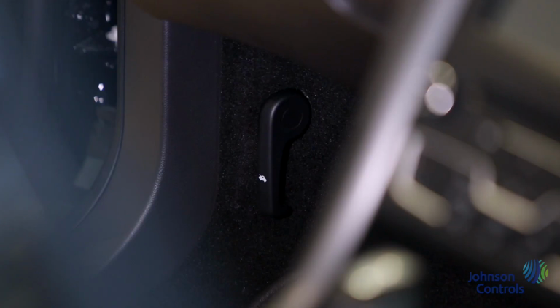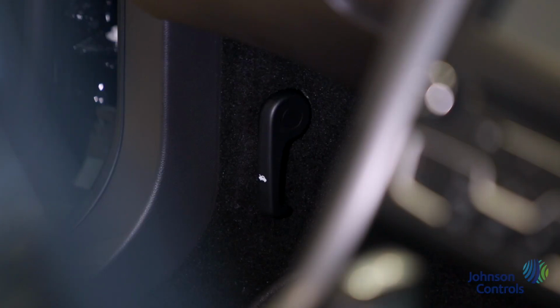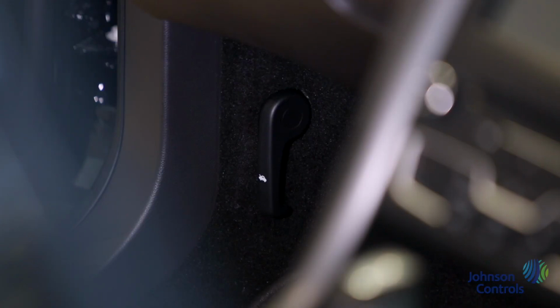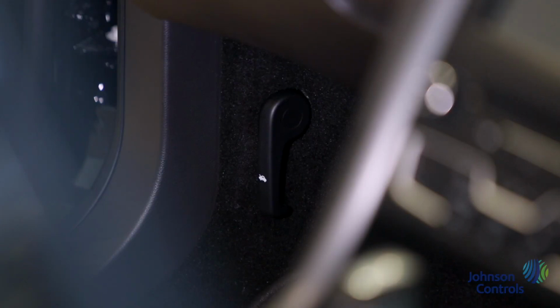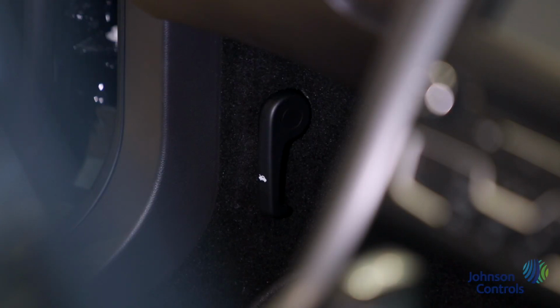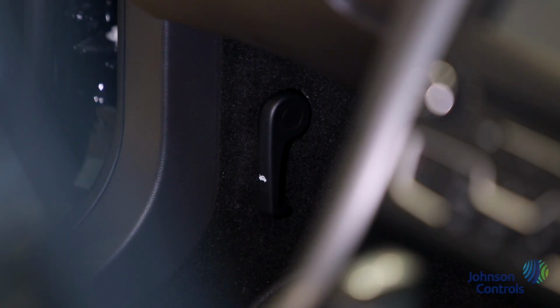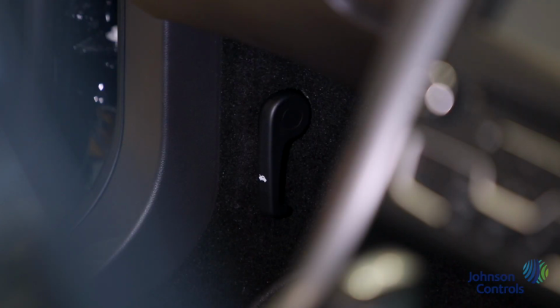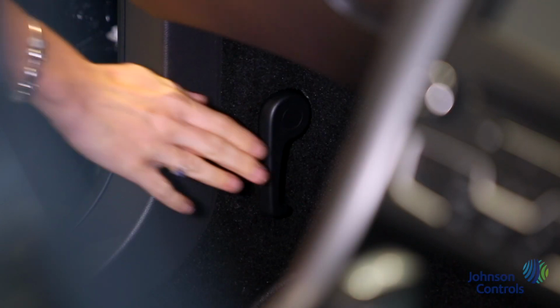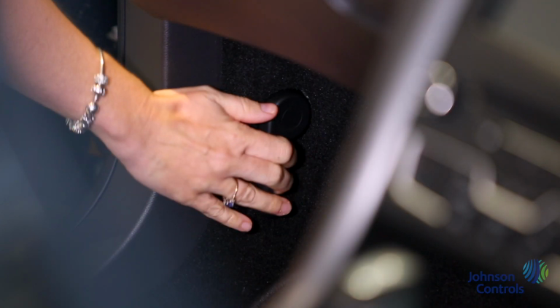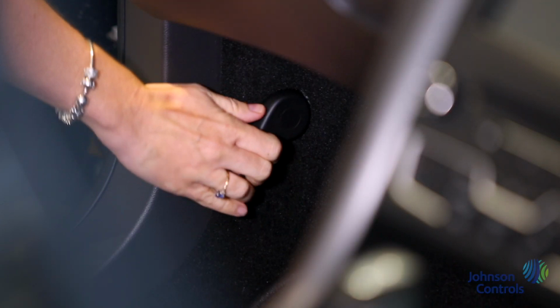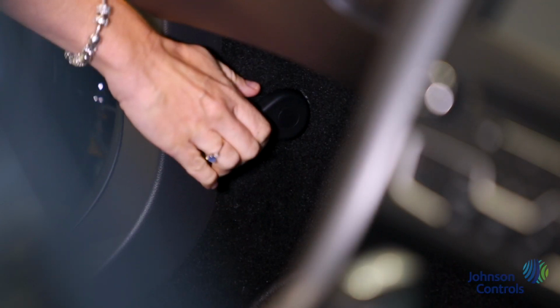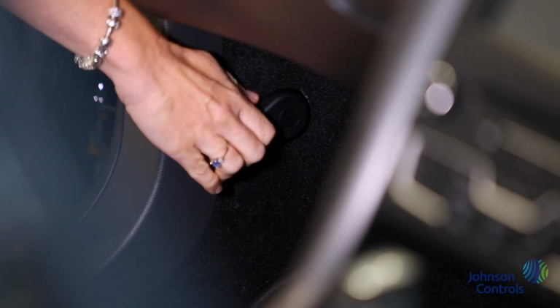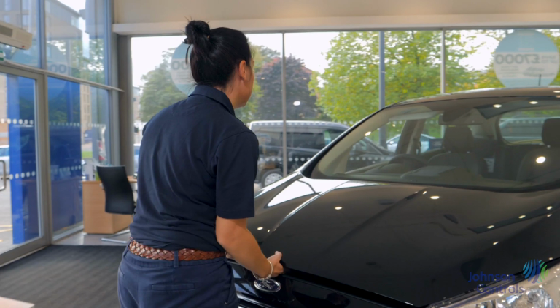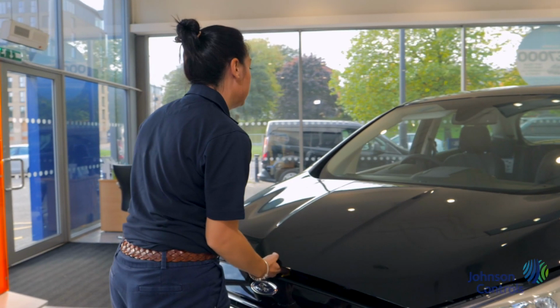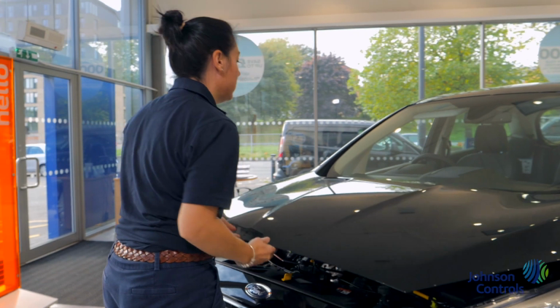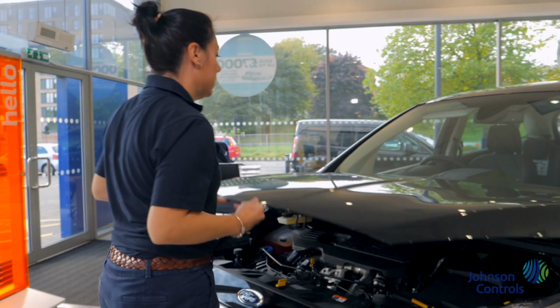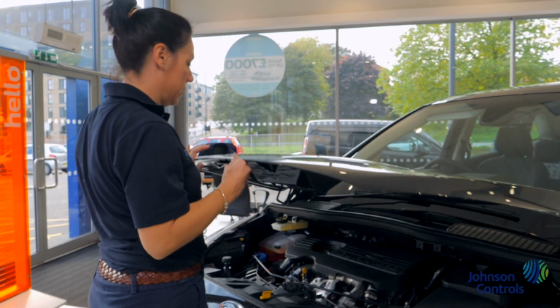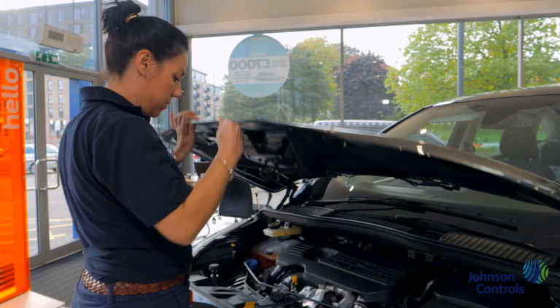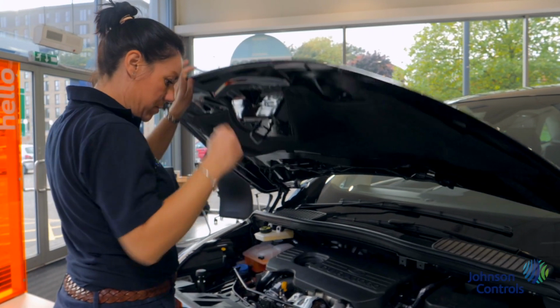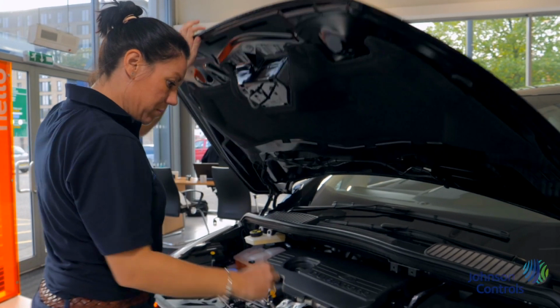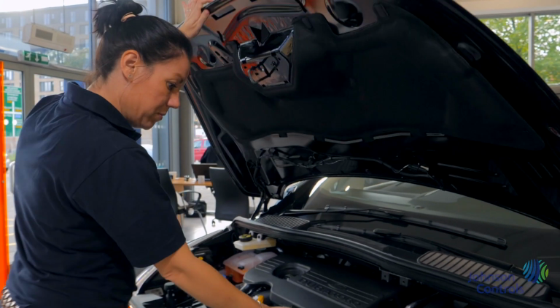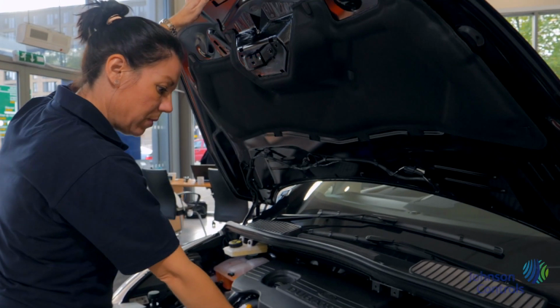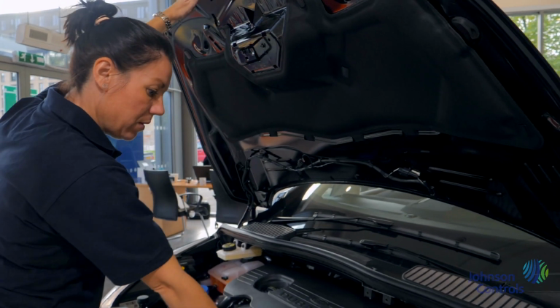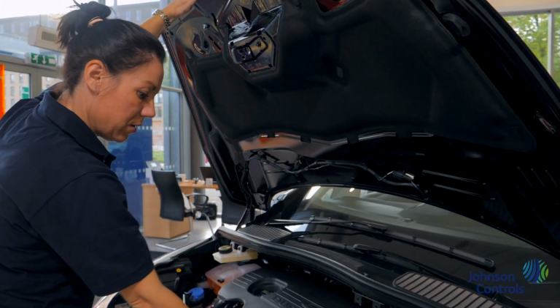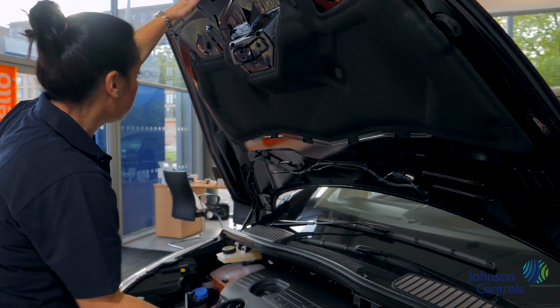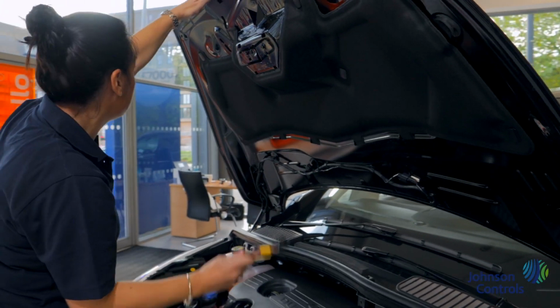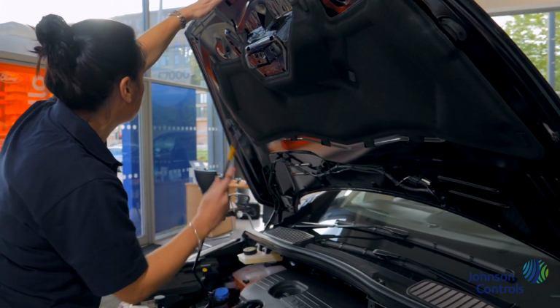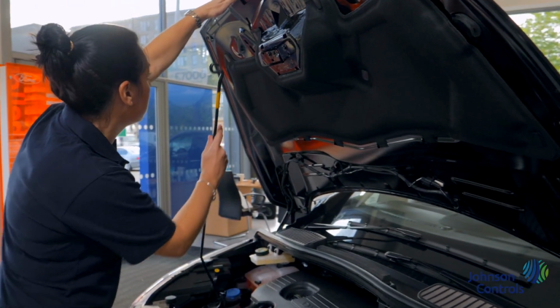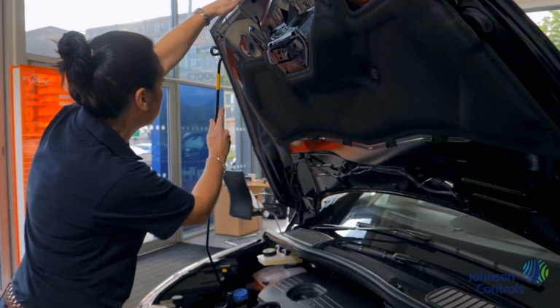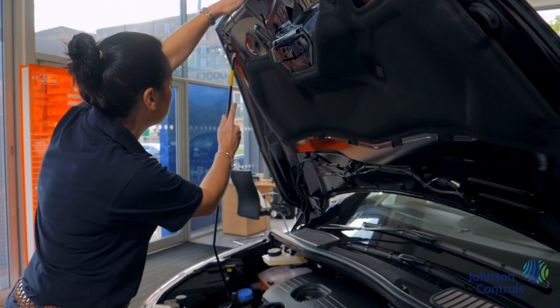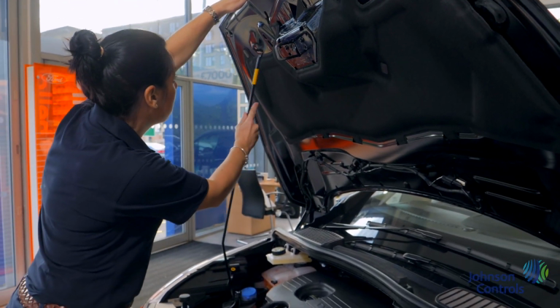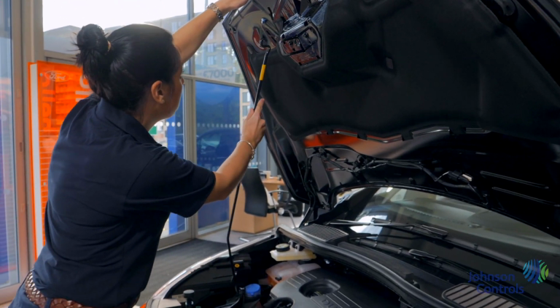The bonnet release is situated in the passenger's footwell. Once you pull this handle there's a catch on the left hand side of the bonnet to lift it and reveal the engine bay.